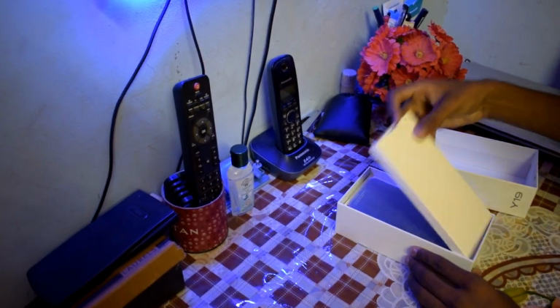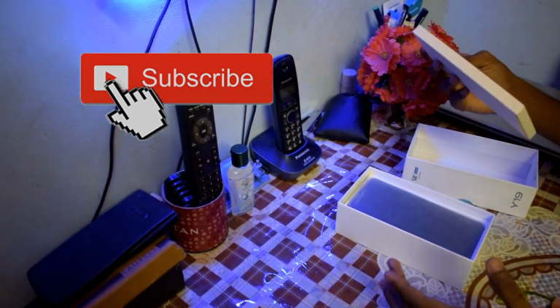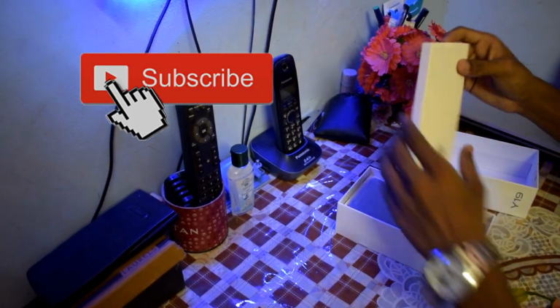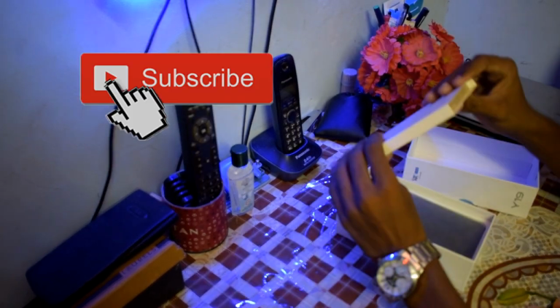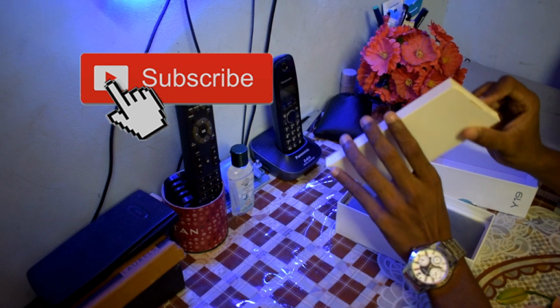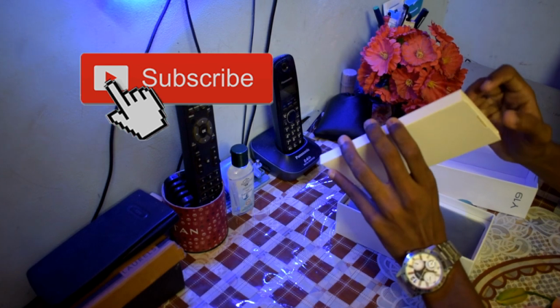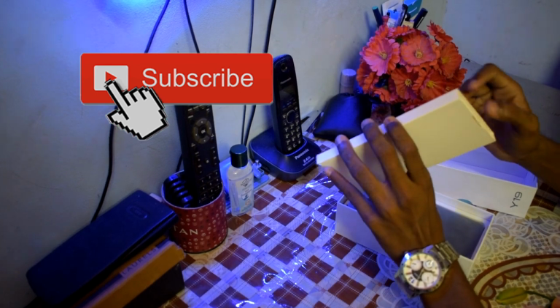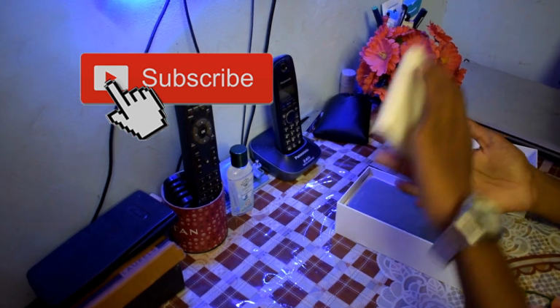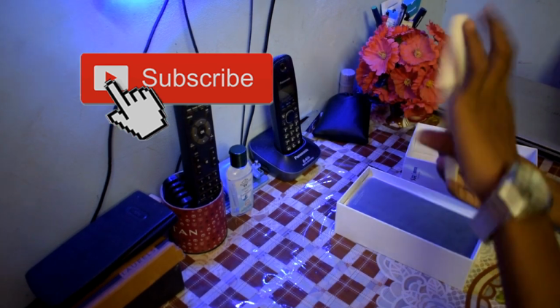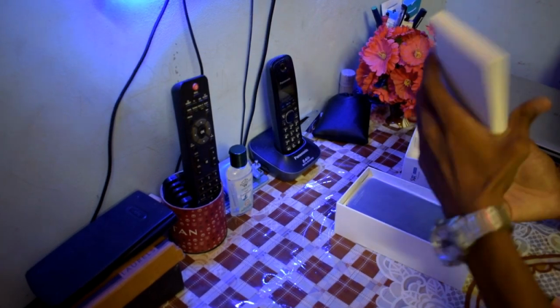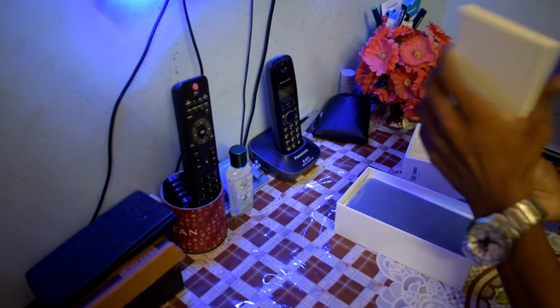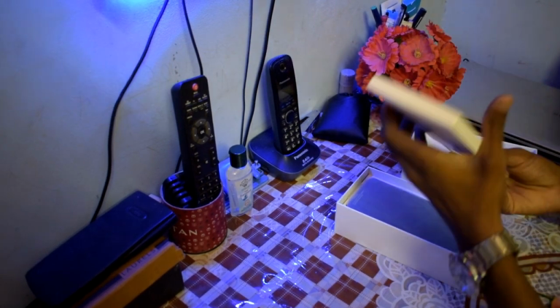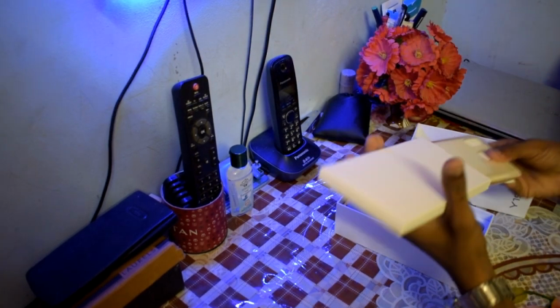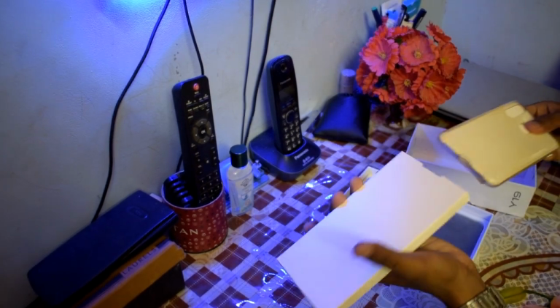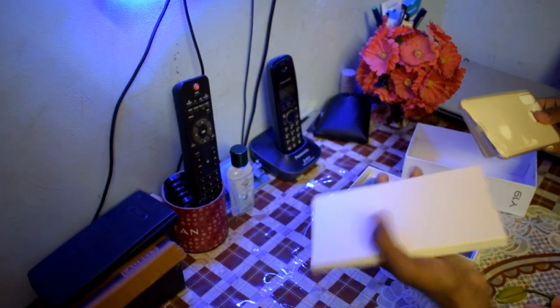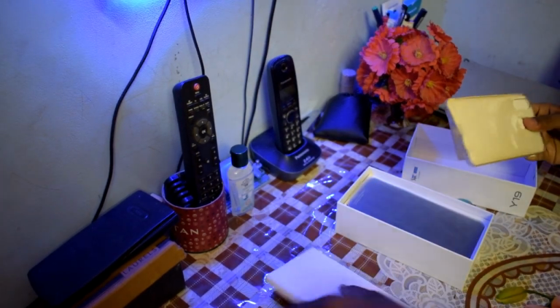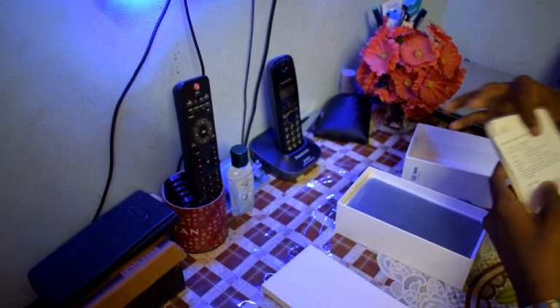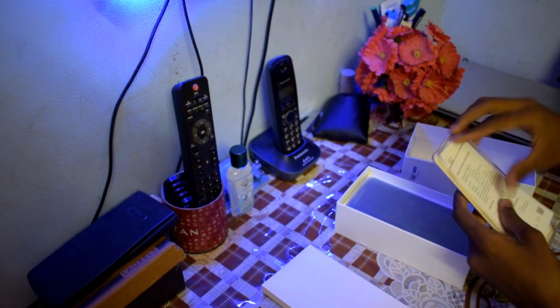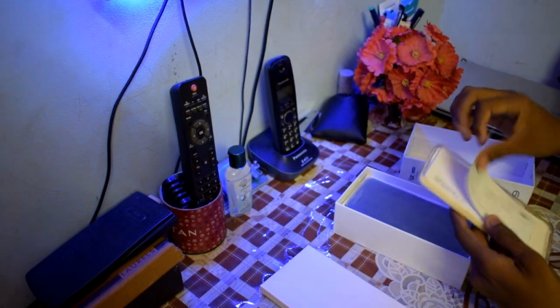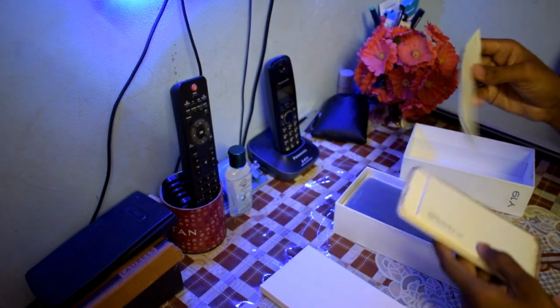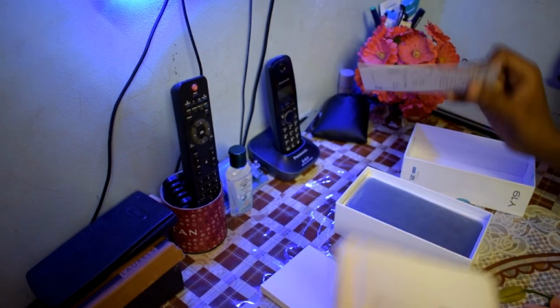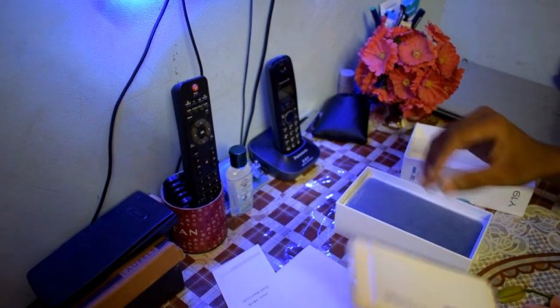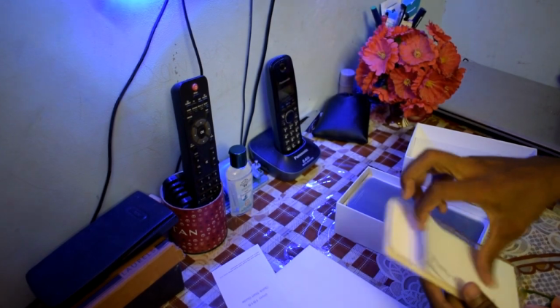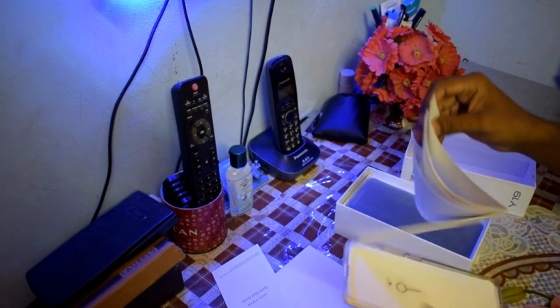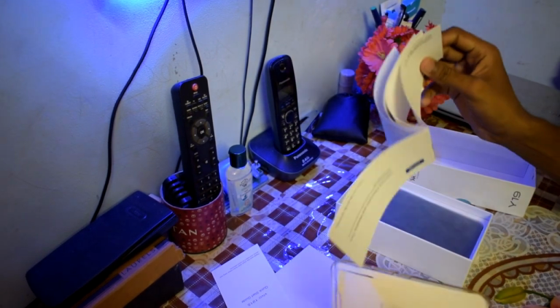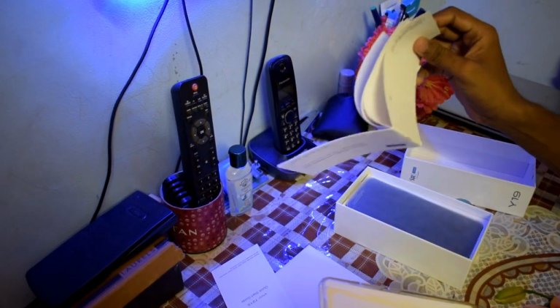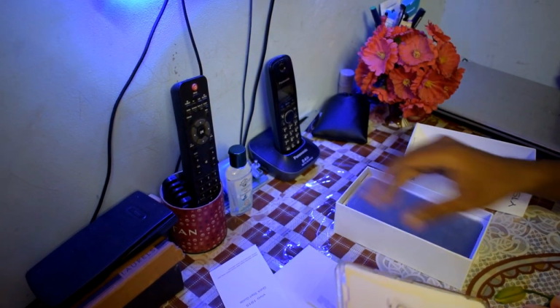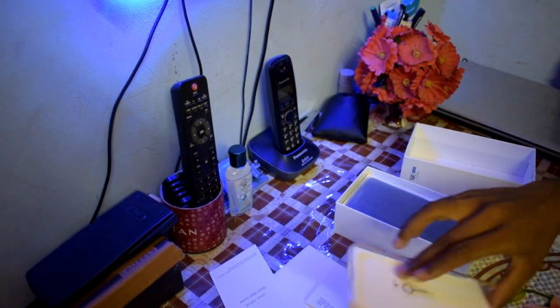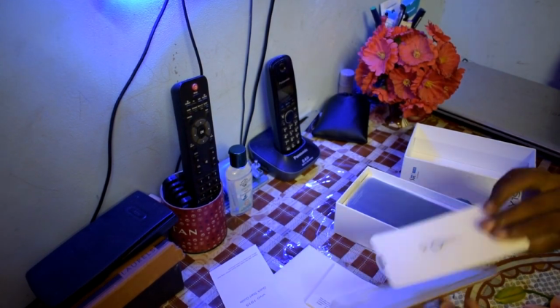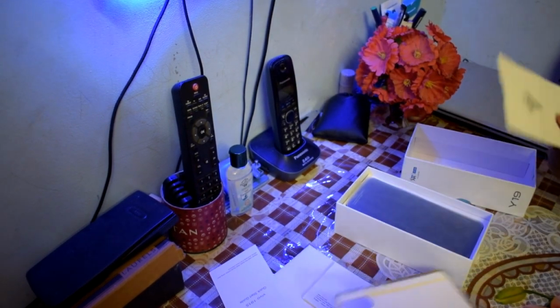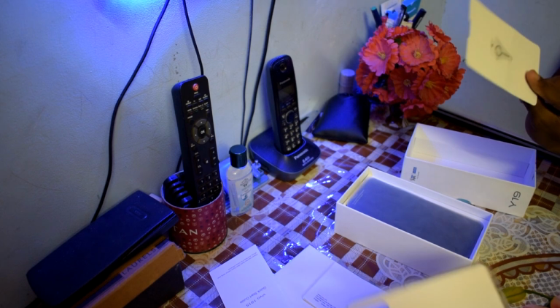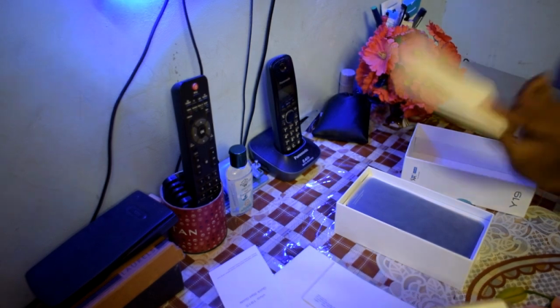Okay friends, let's see the case. You have a free case — a transparent back case. Also, here we find user manuals and warranty cards. Next, SIM ejector.